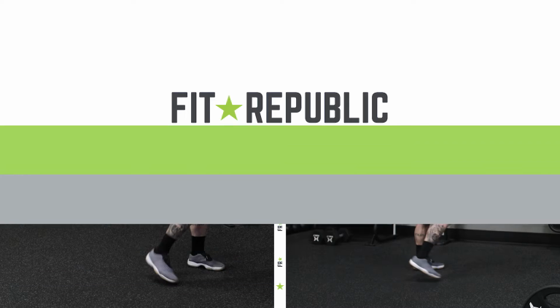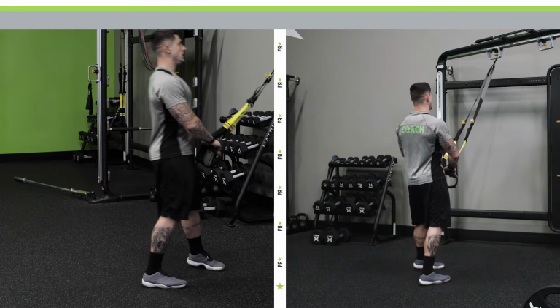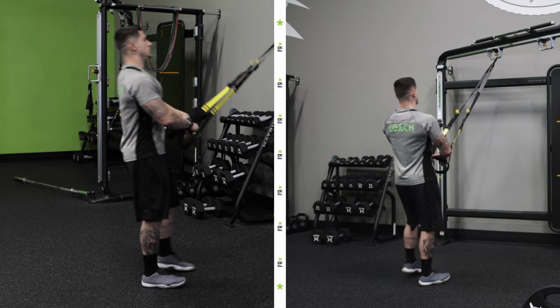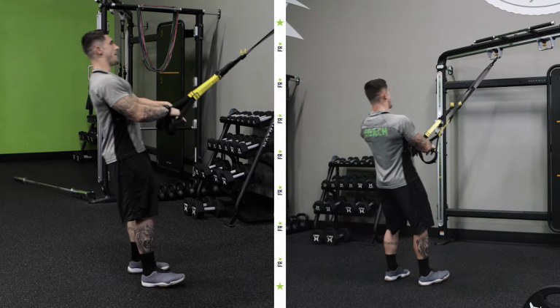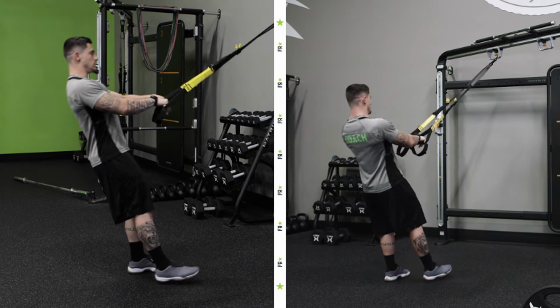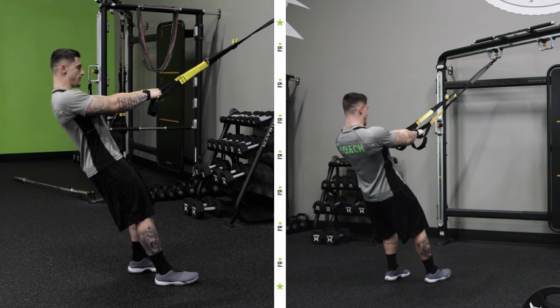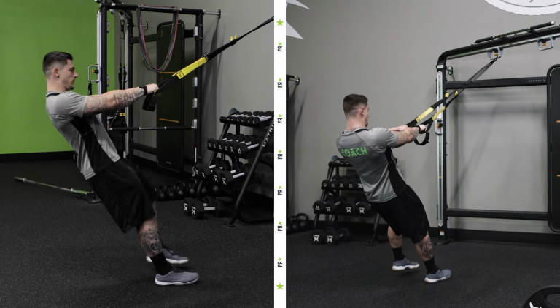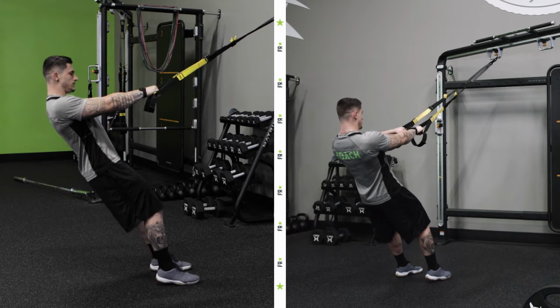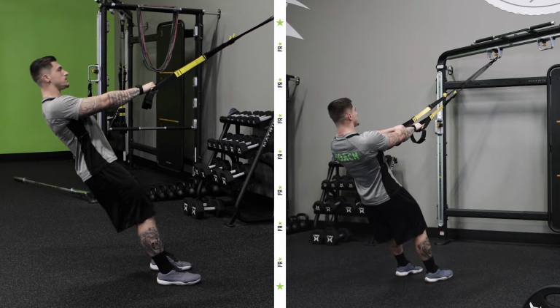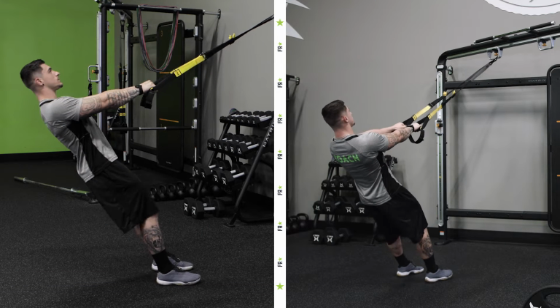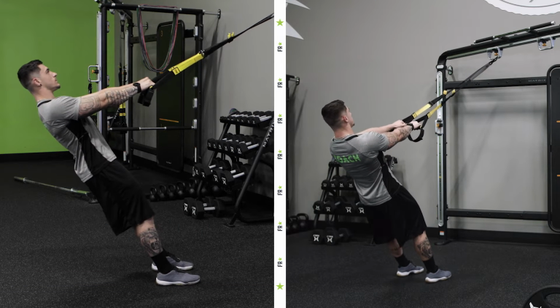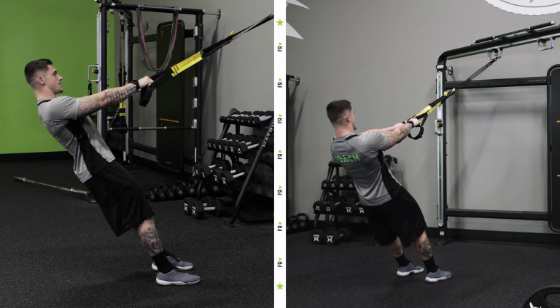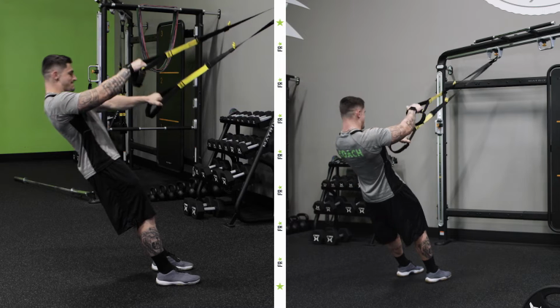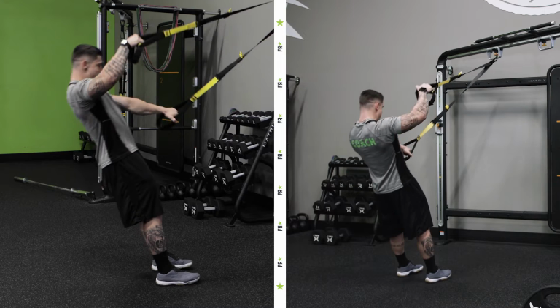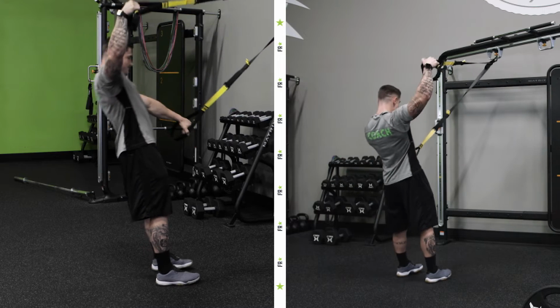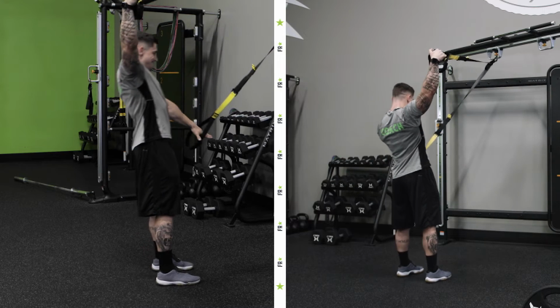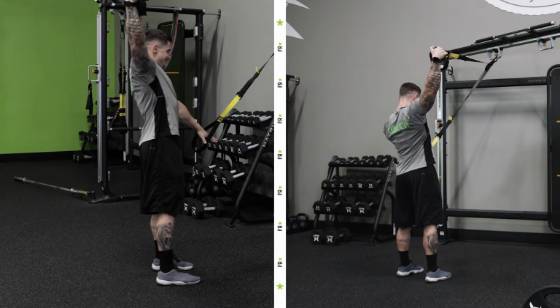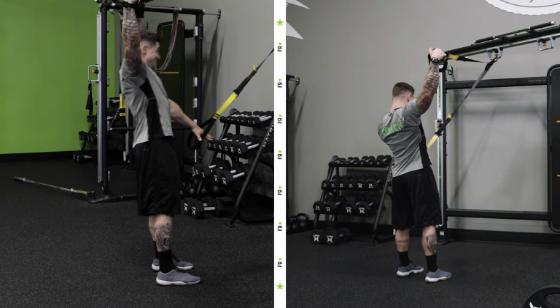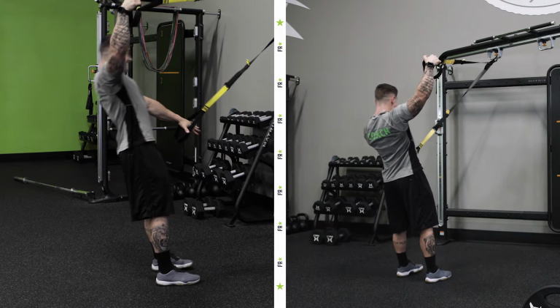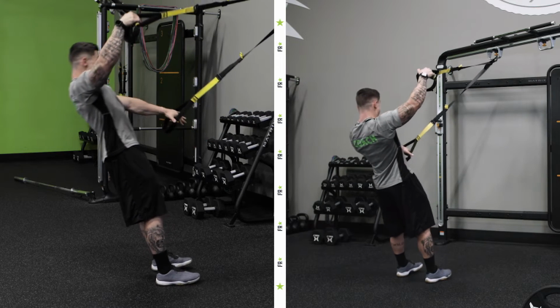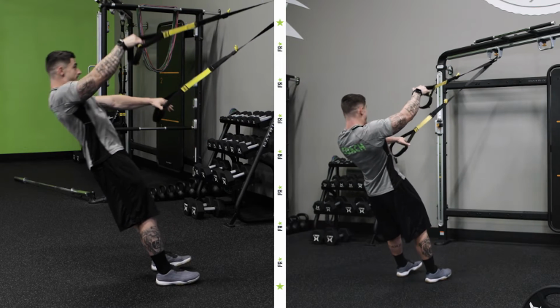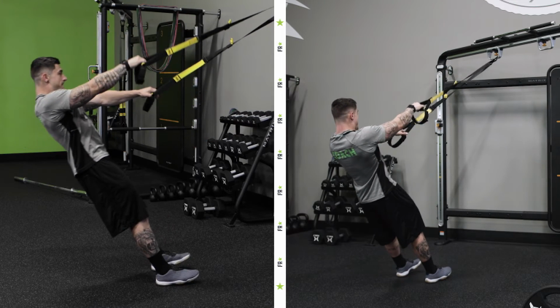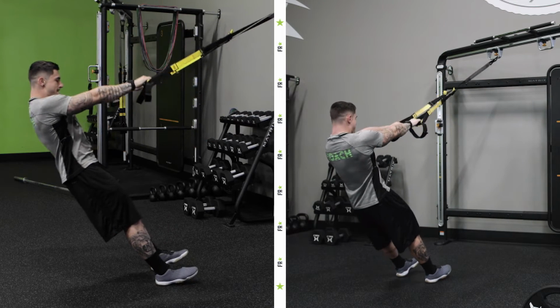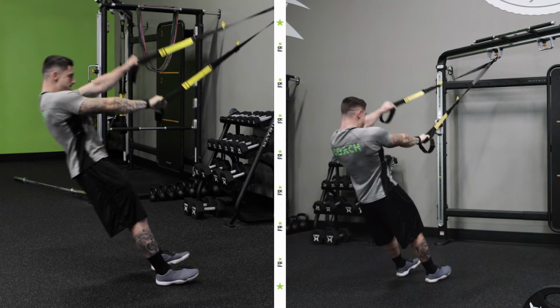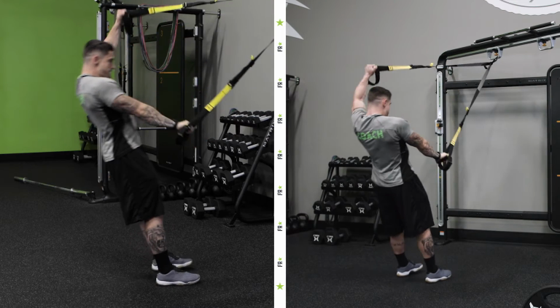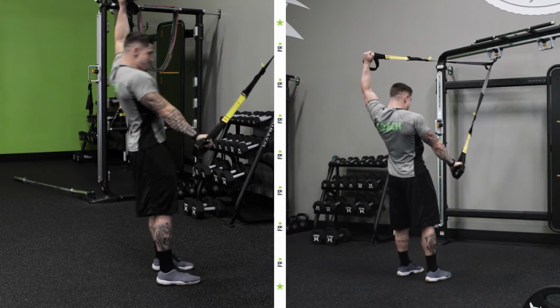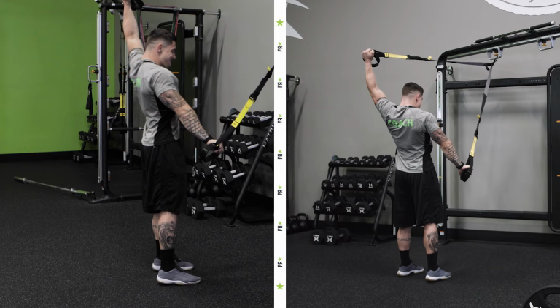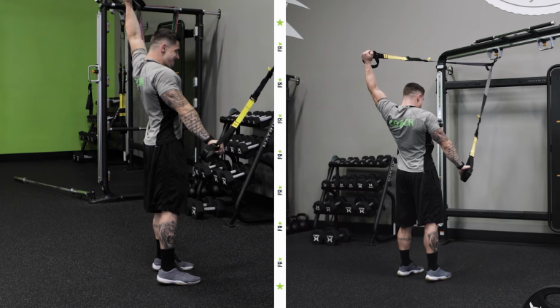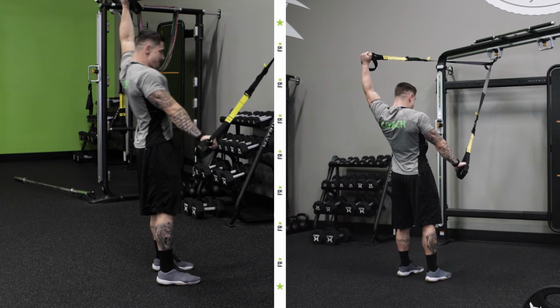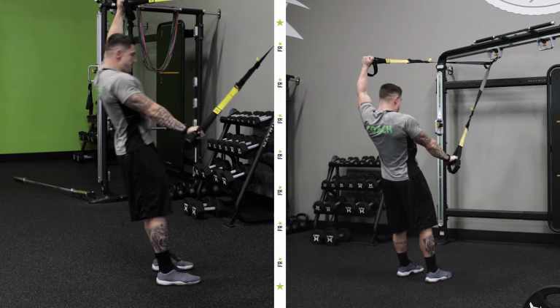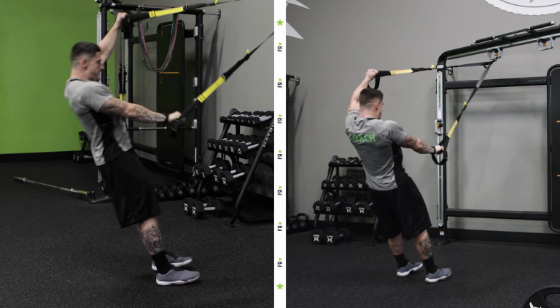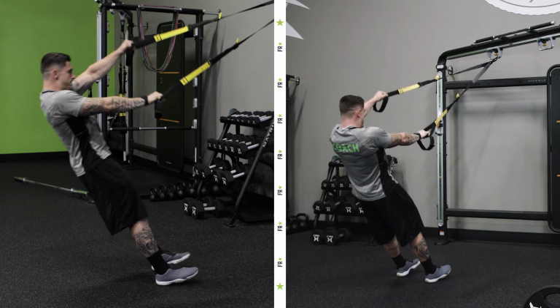TRX alligator — go ahead and grab onto your TRX. Remember, the lower we walk the harder this becomes; the higher up our body is, the easier. We want to make sure we engage our core and maintain a nice flat plank position.